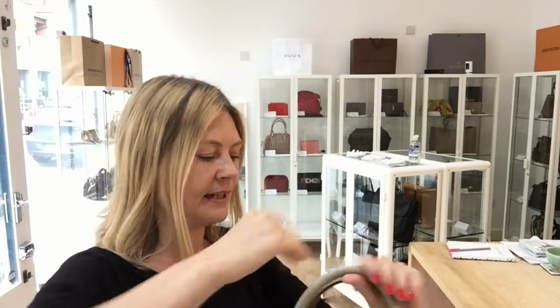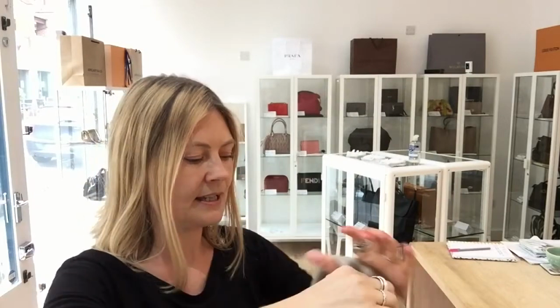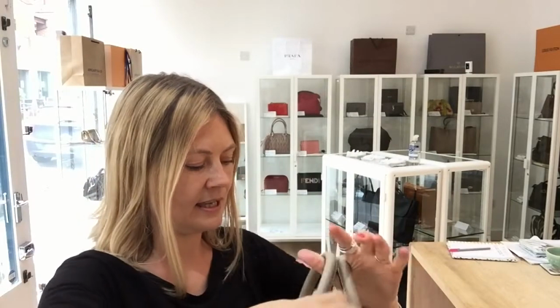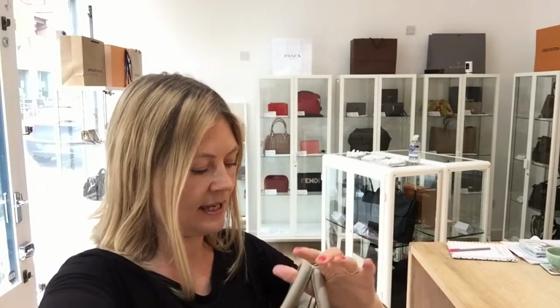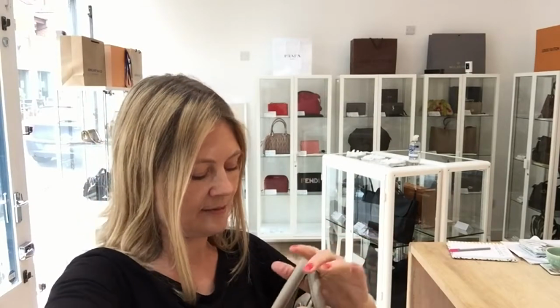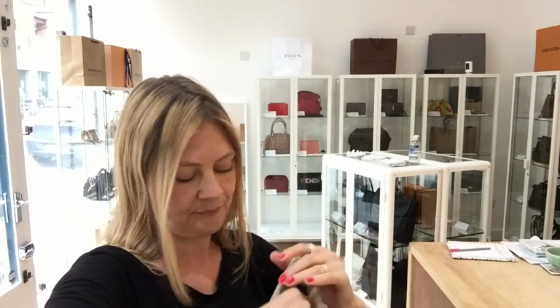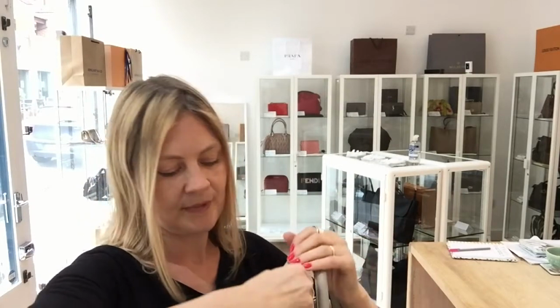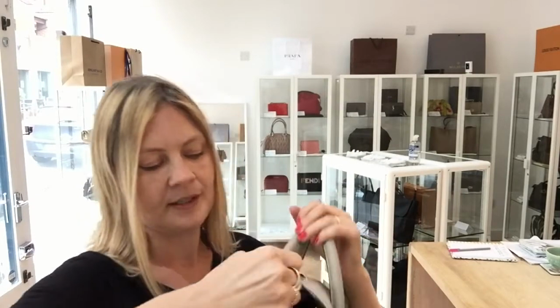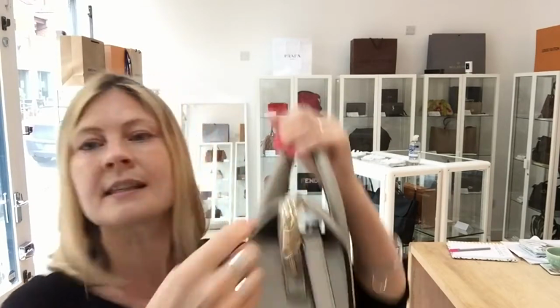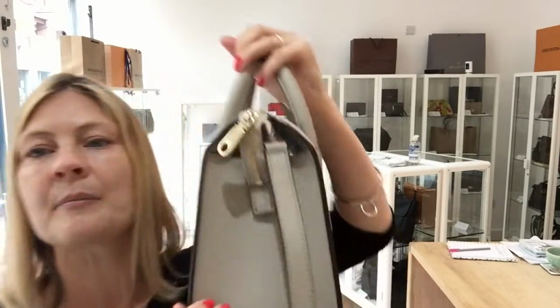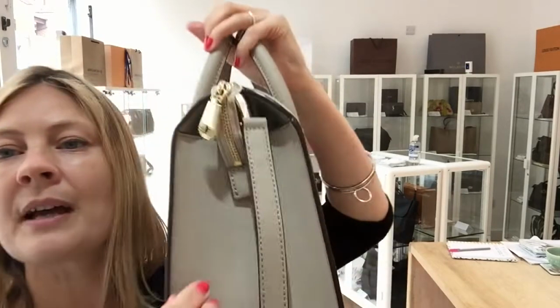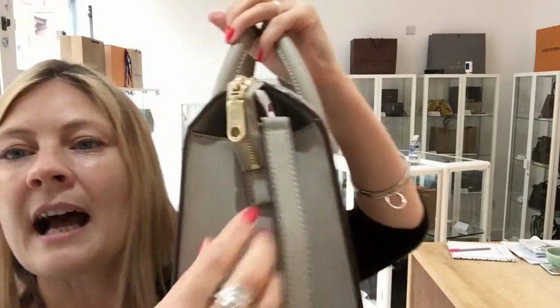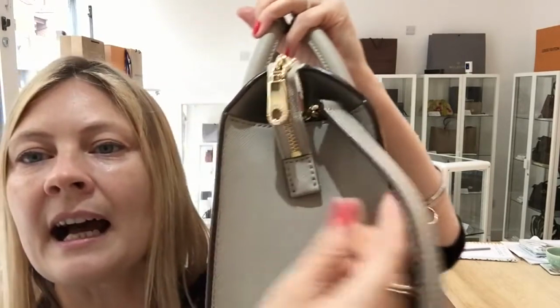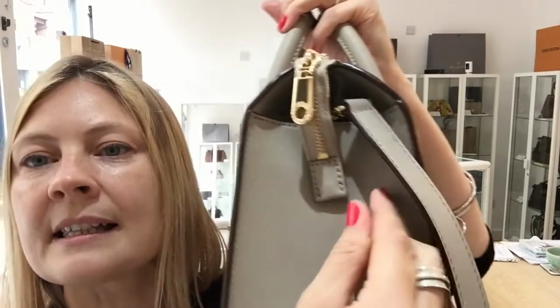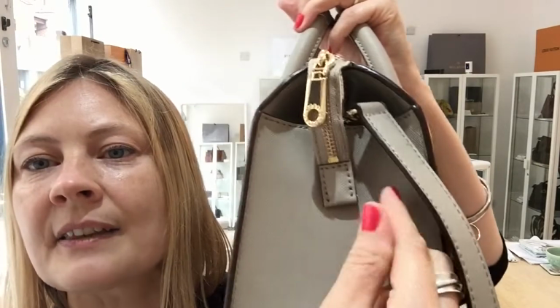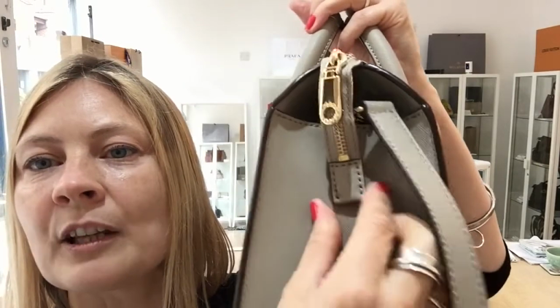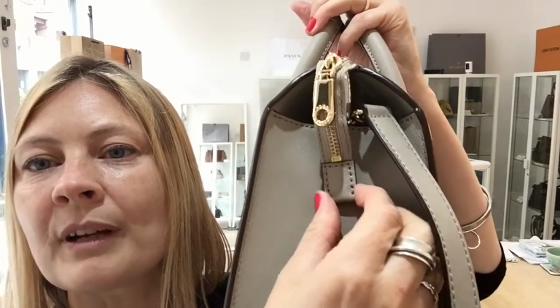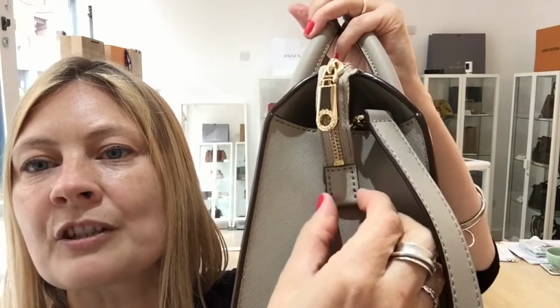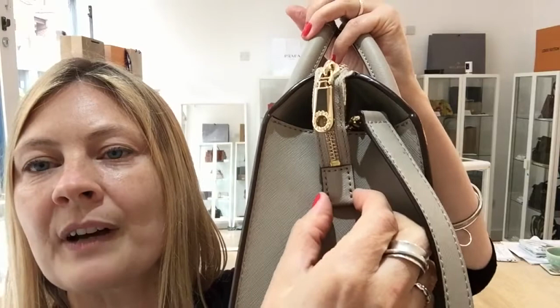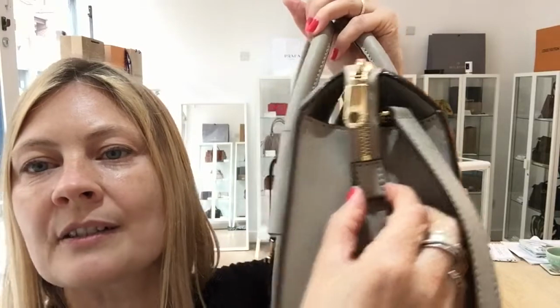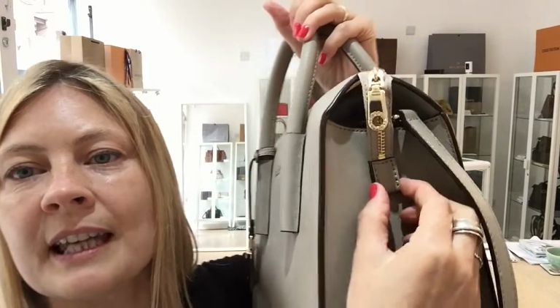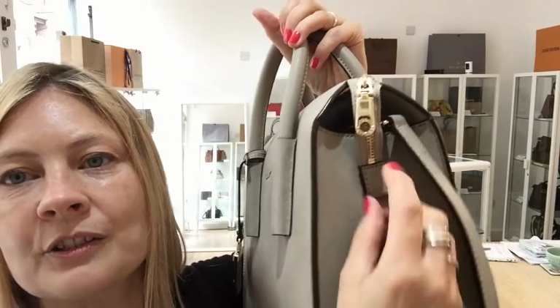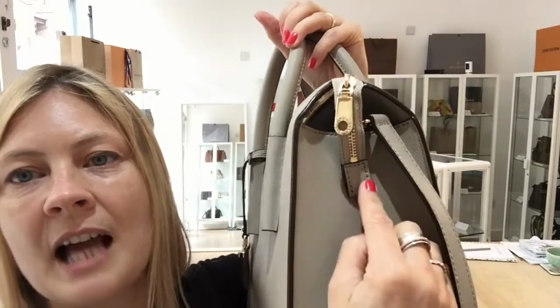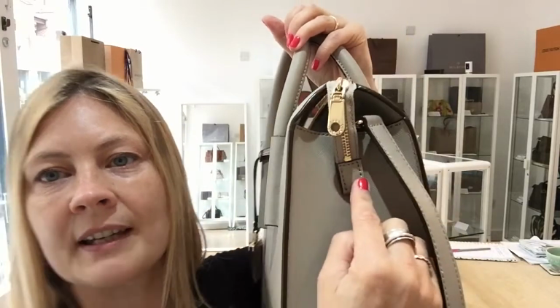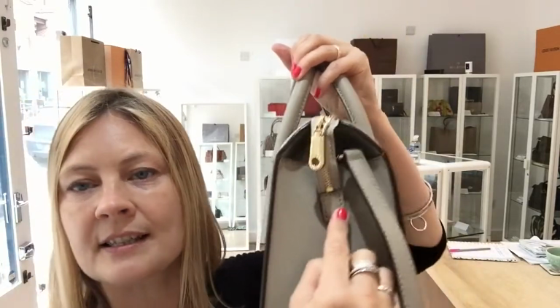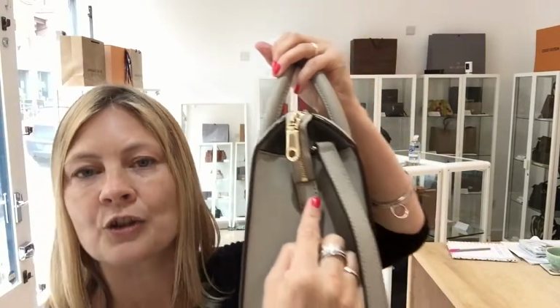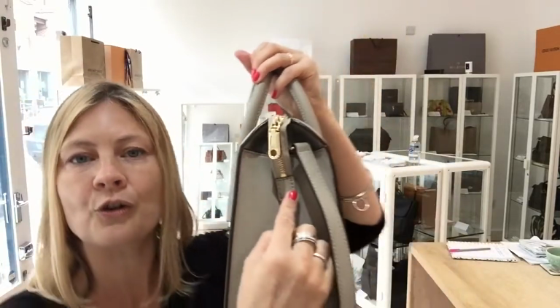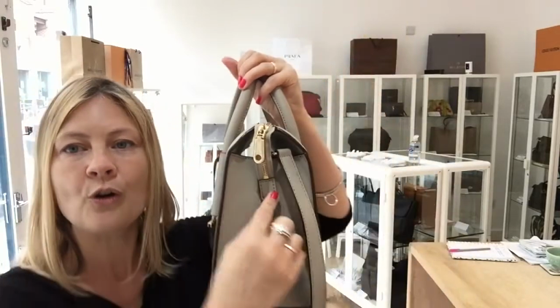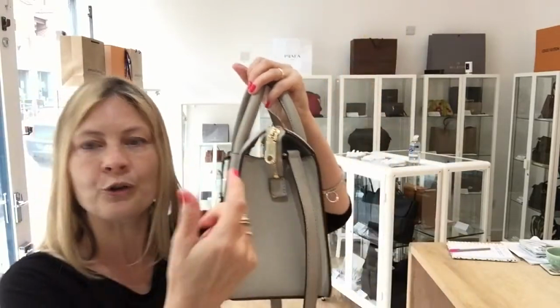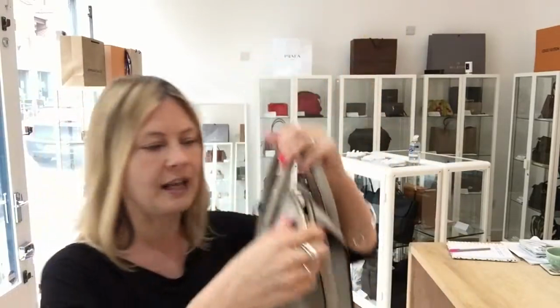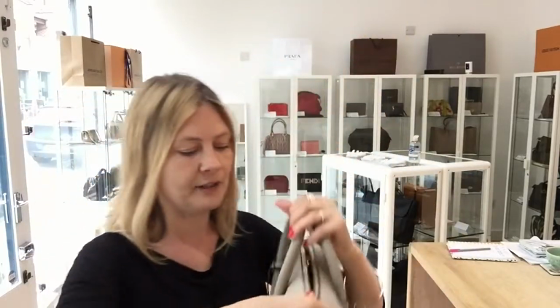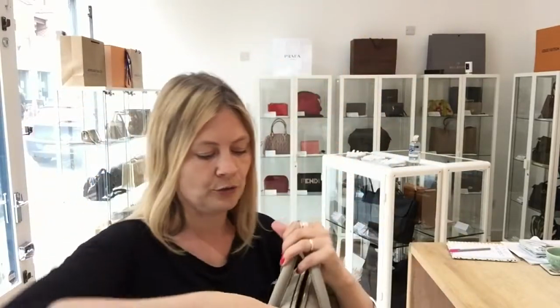It's a zip top closure with the gorgeous DKNY zip pull. The zip has a little presto fastener so you can have it secure or you can have it loose.